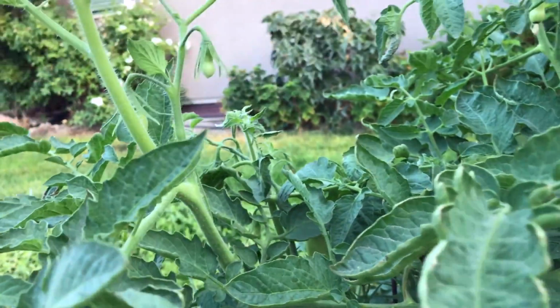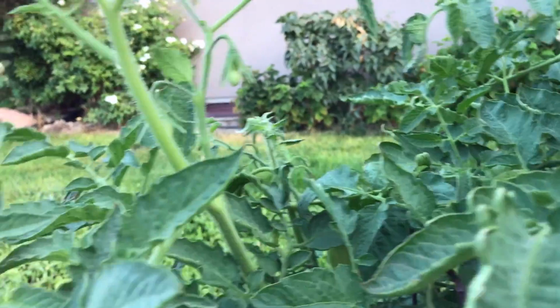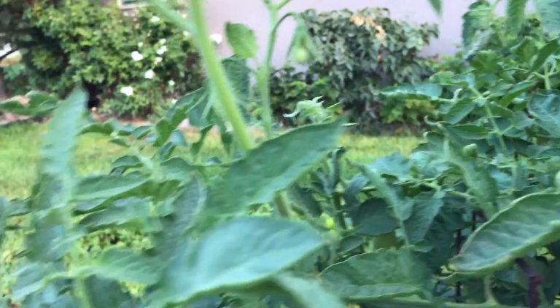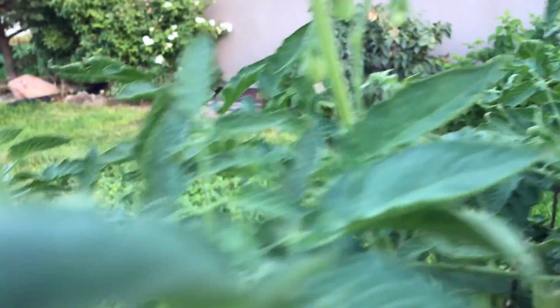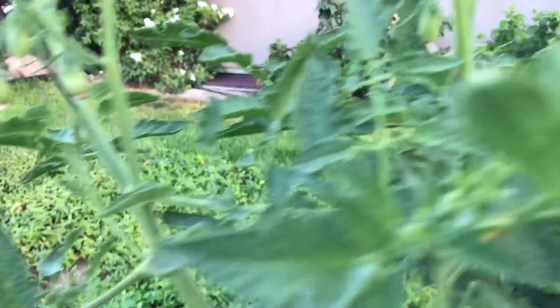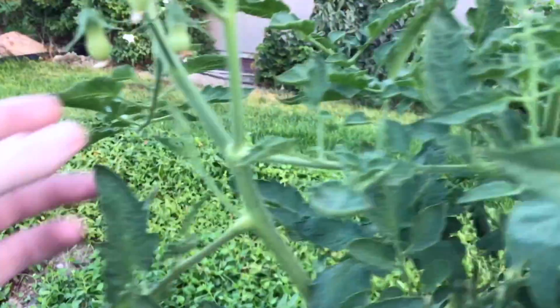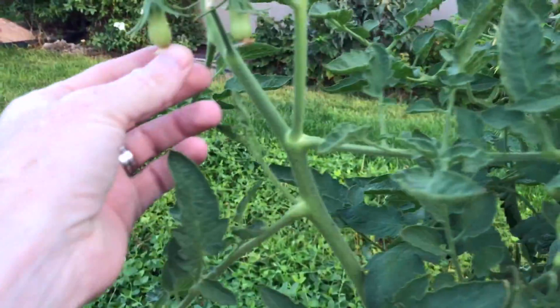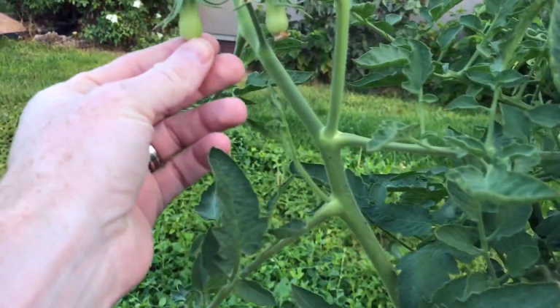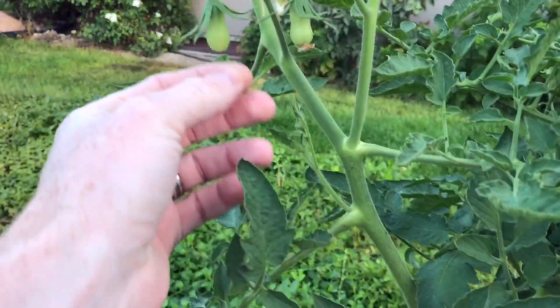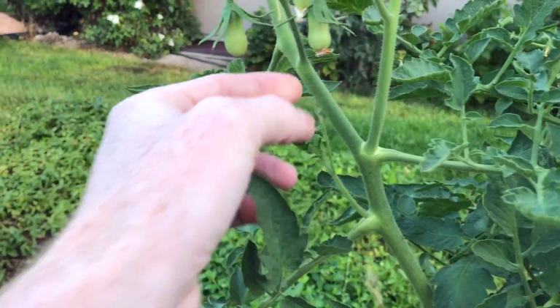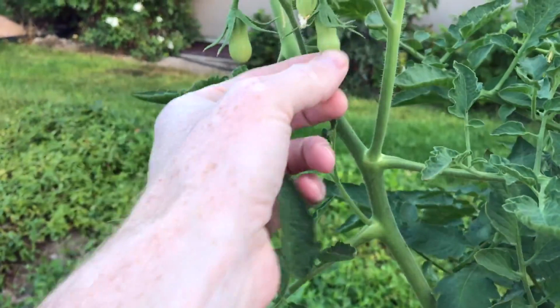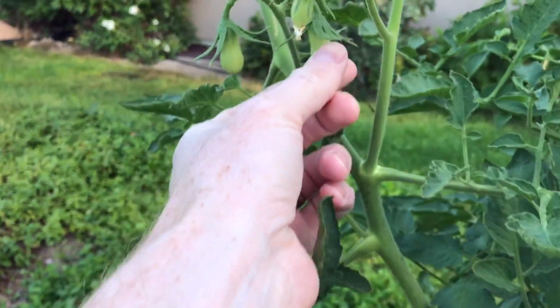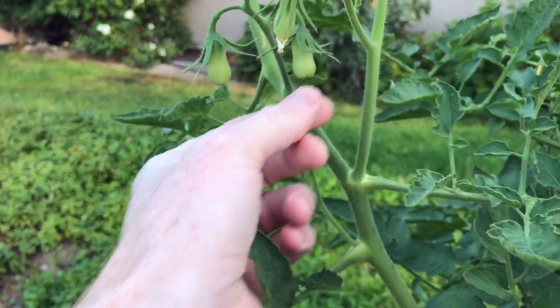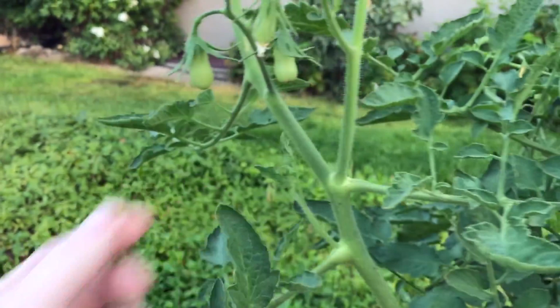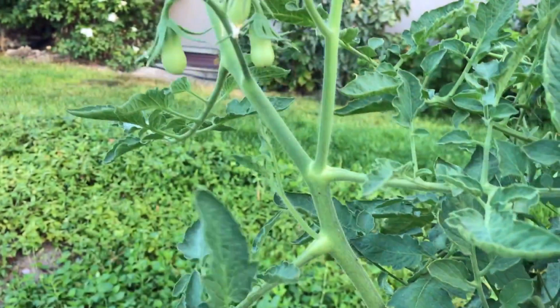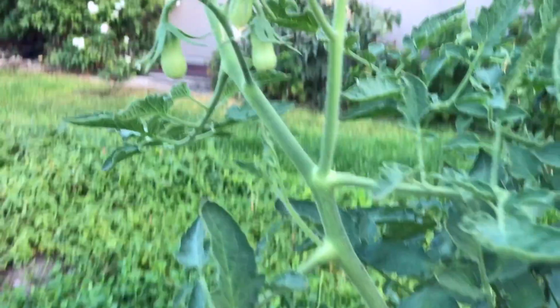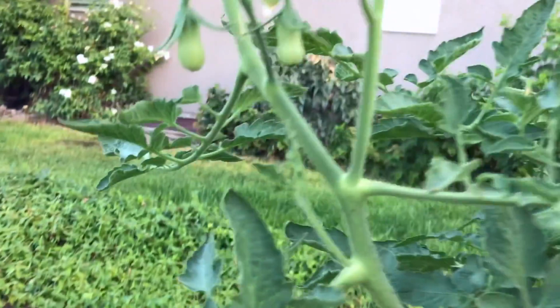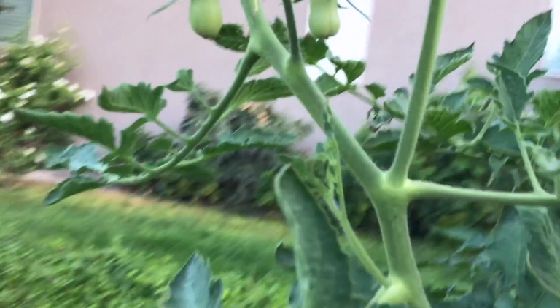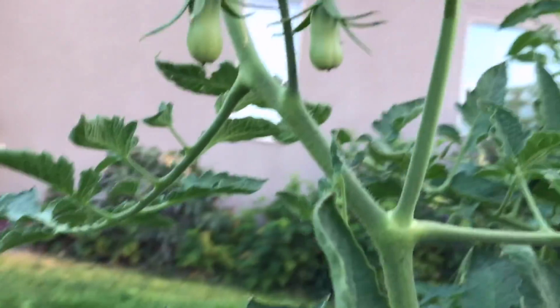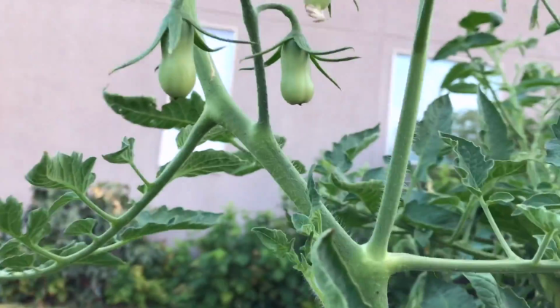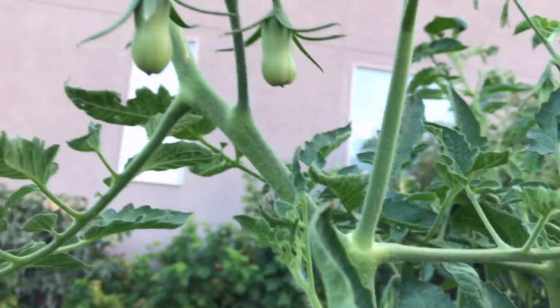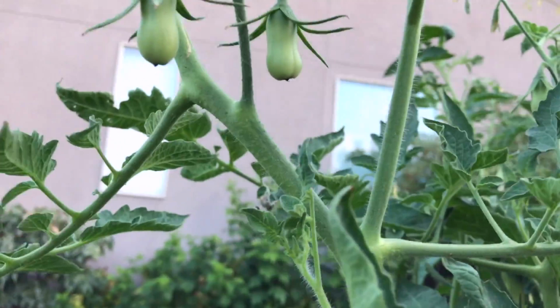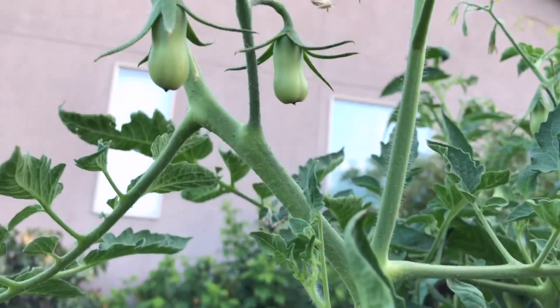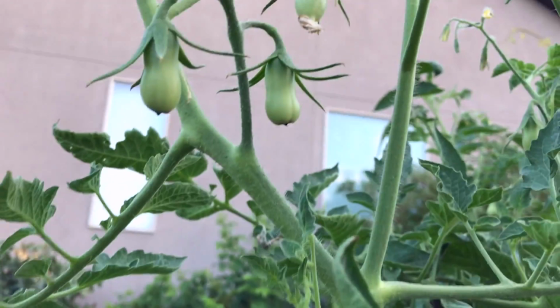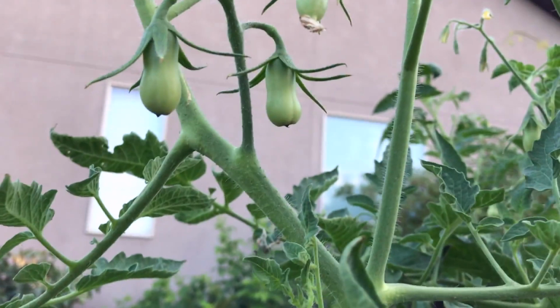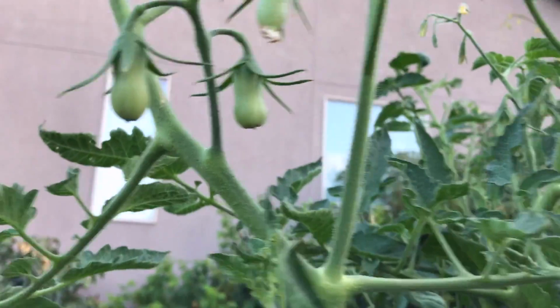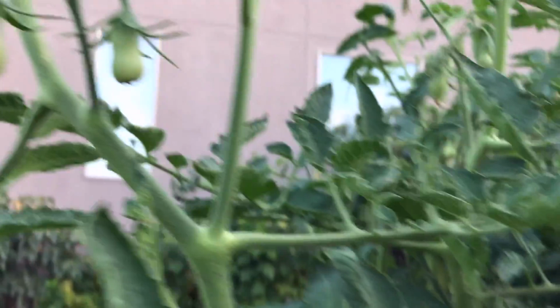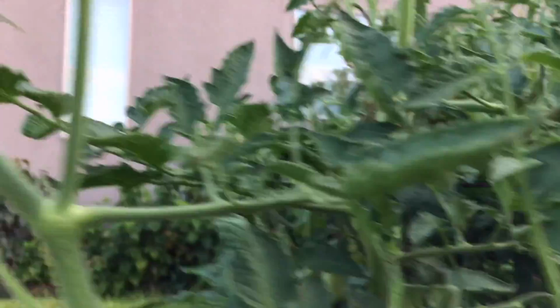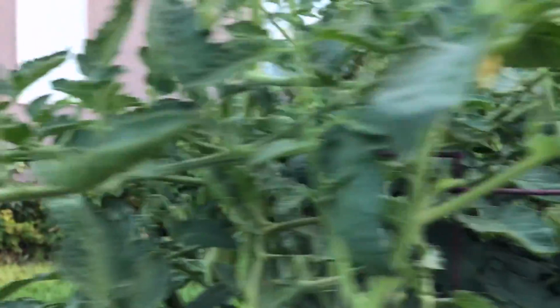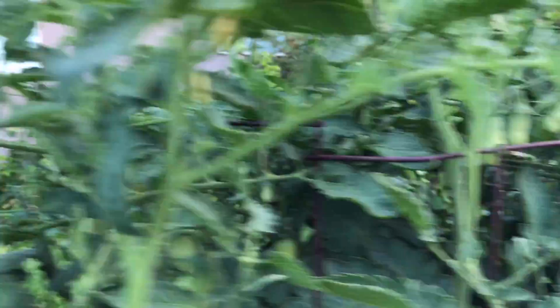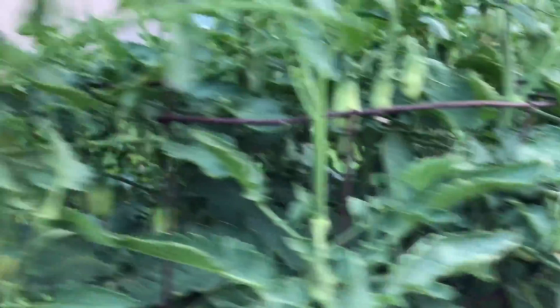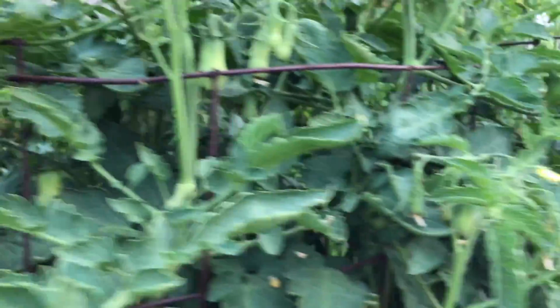I'm not sure why. Like, you mix the calcium nitrate in with the rest of the nutrients — it's getting the proper amount of calcium in the water anyway. It's available to it.